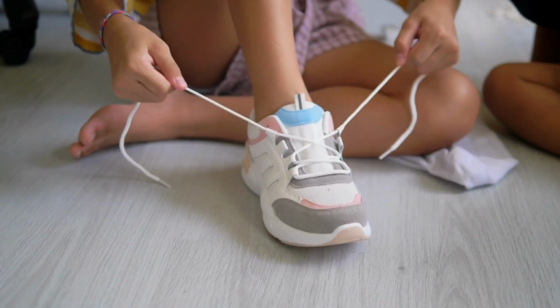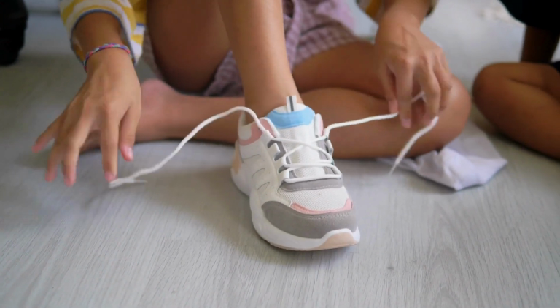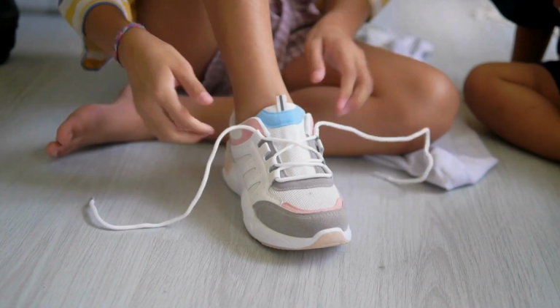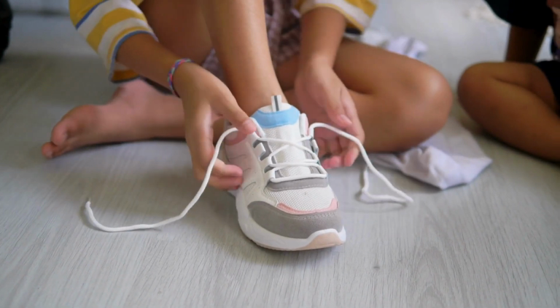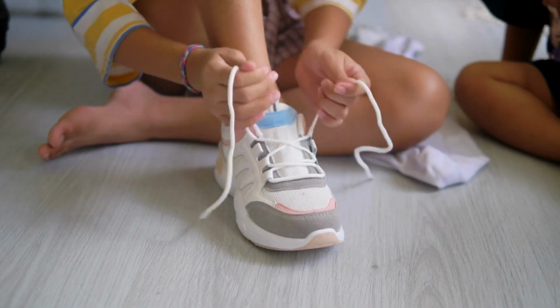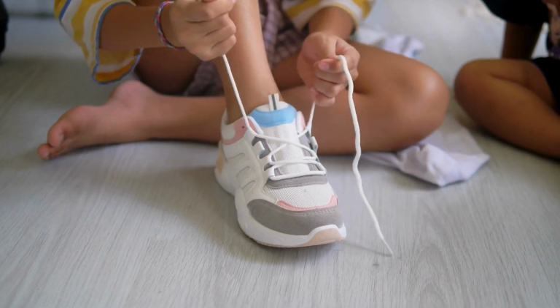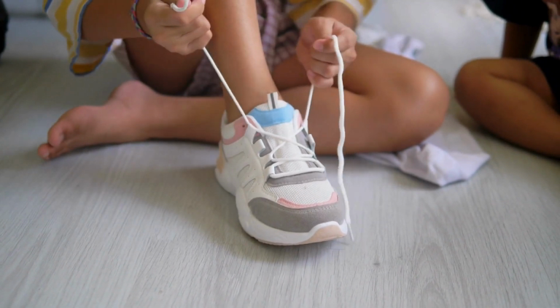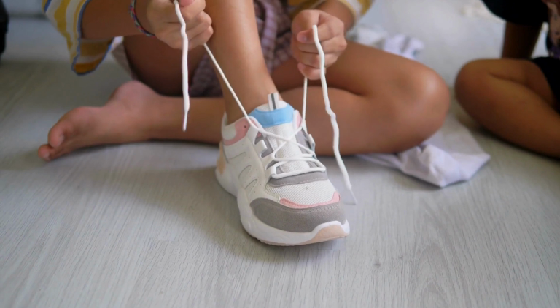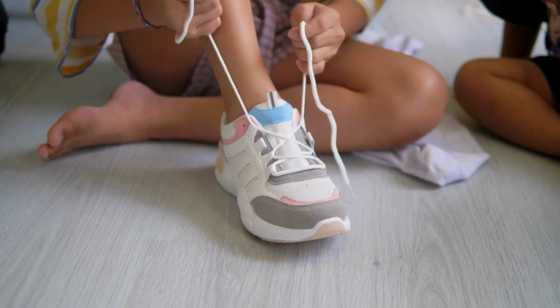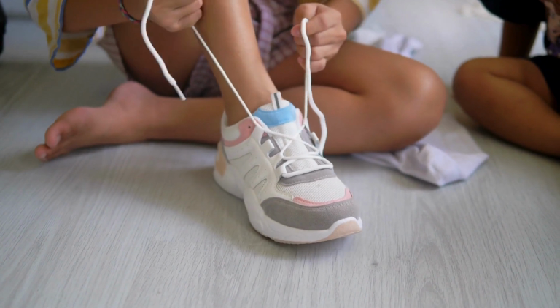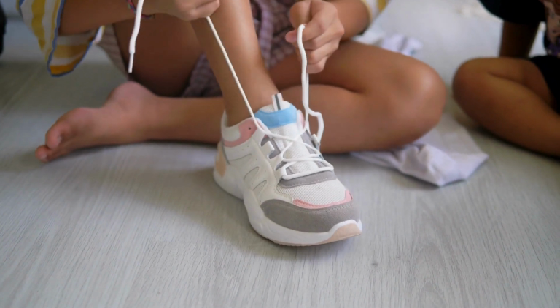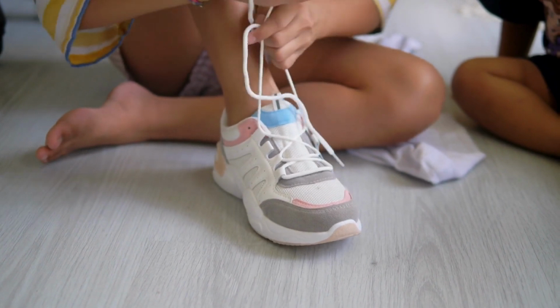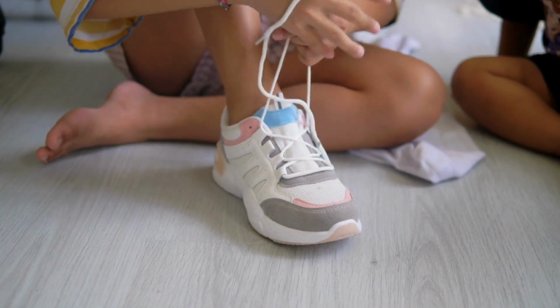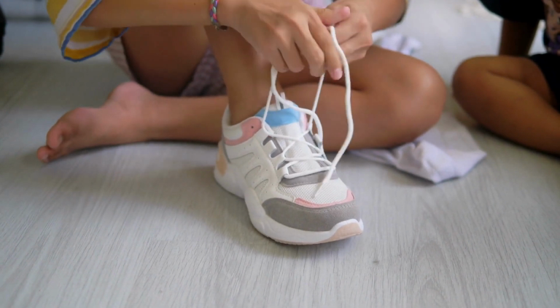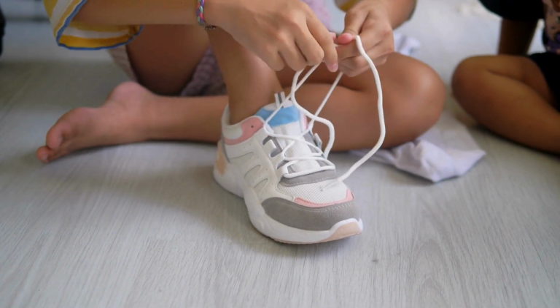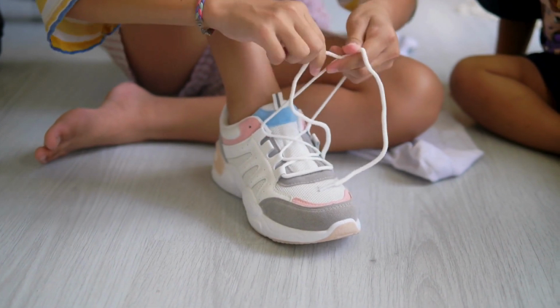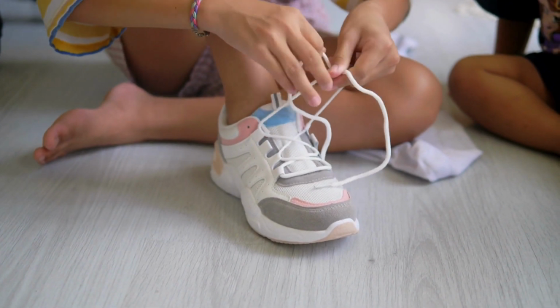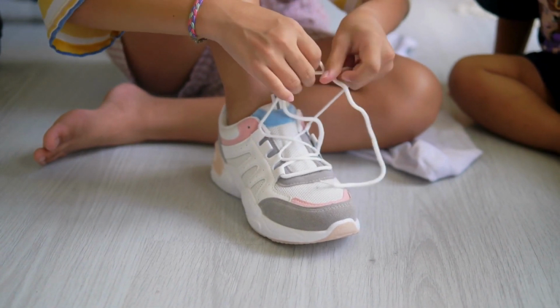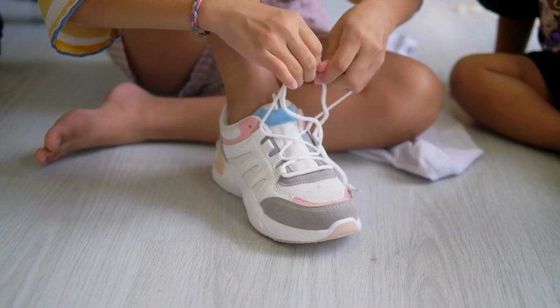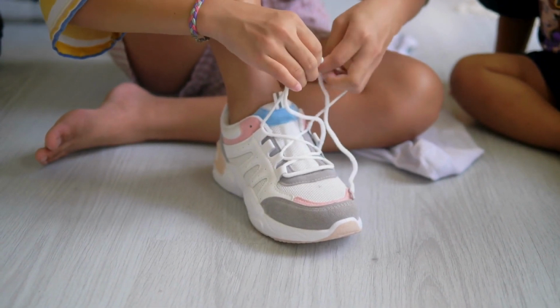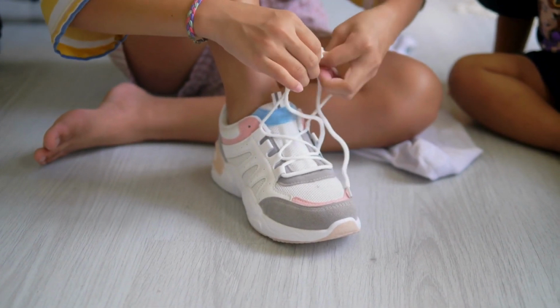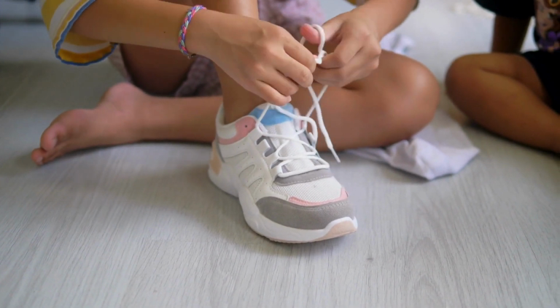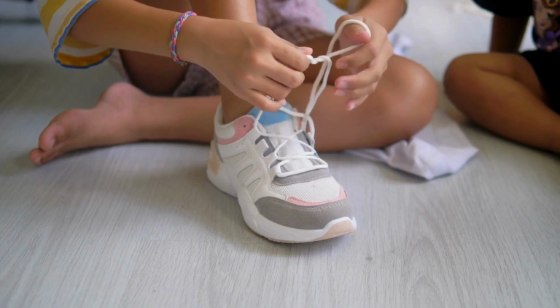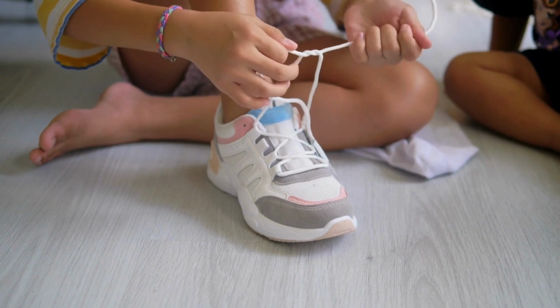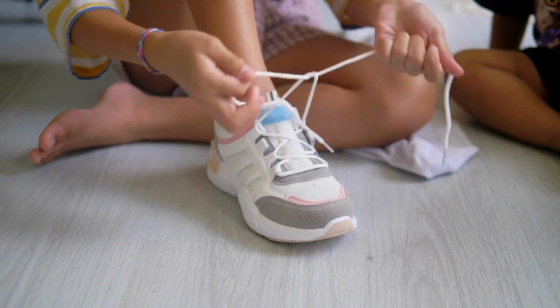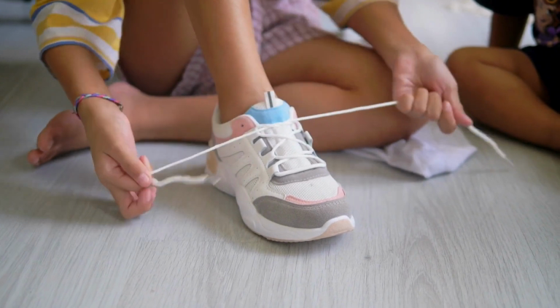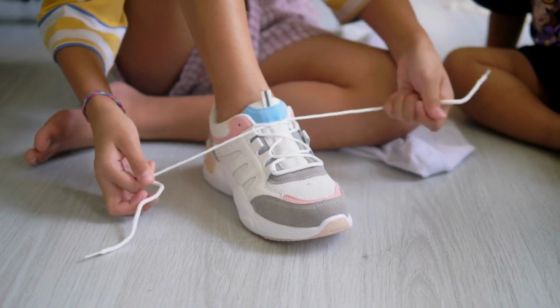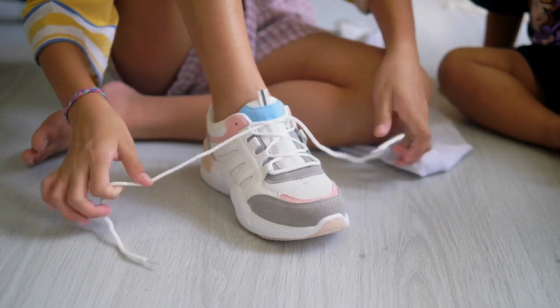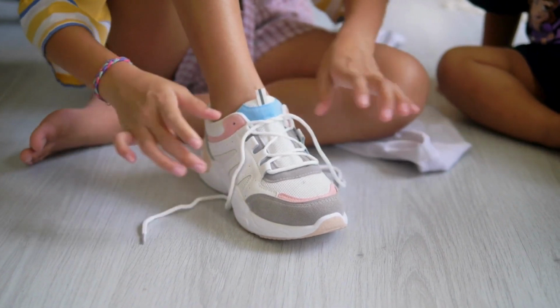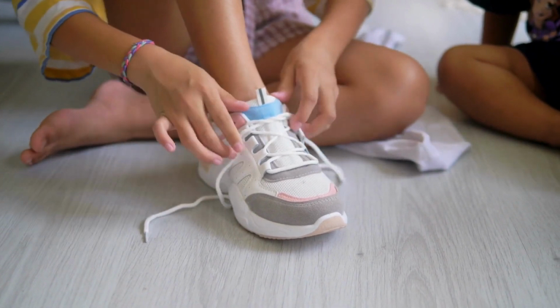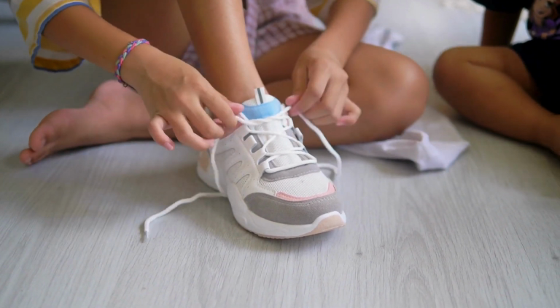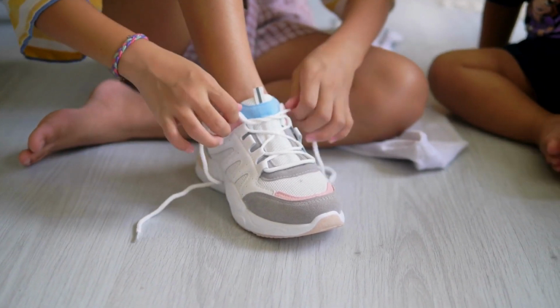First grab of the laces, one in each hand, cross them like an X, that's the plan. Pull one under and tug it tight, now you've got the first step right.